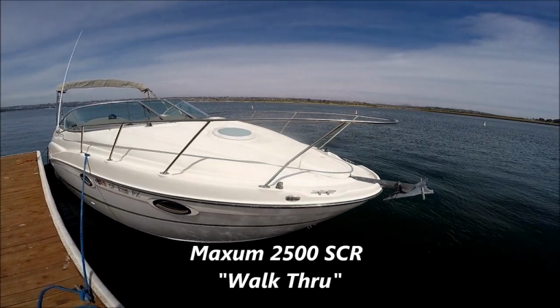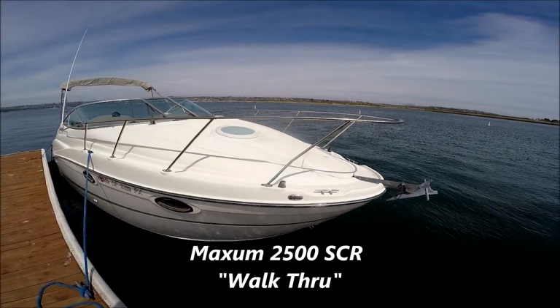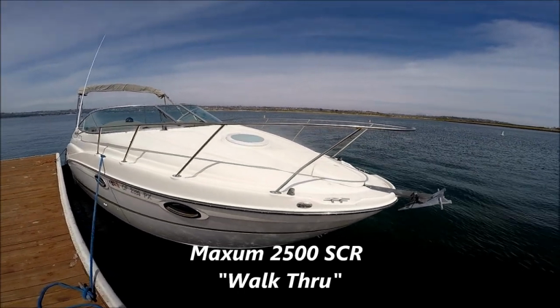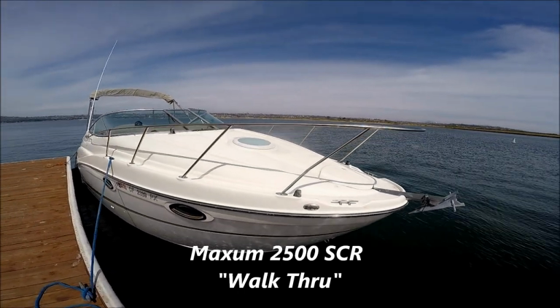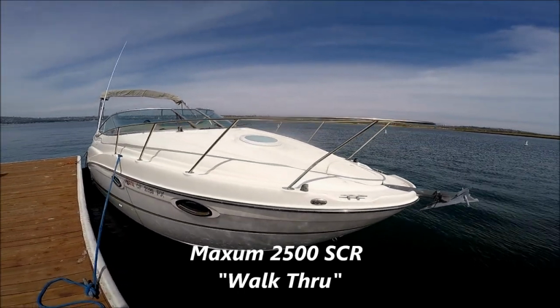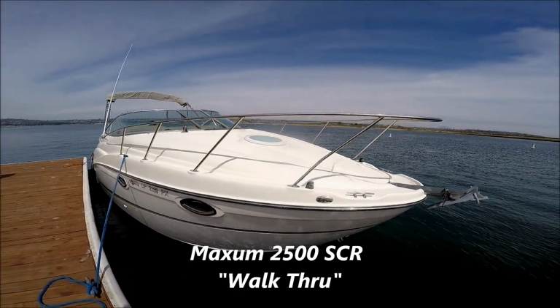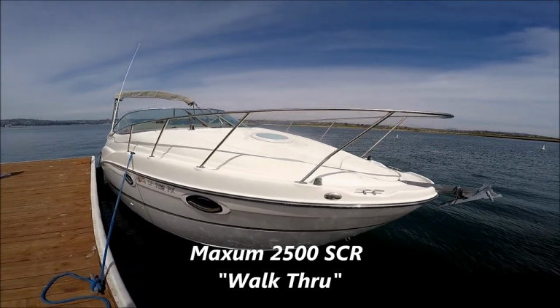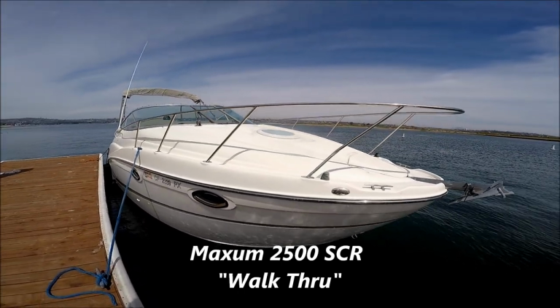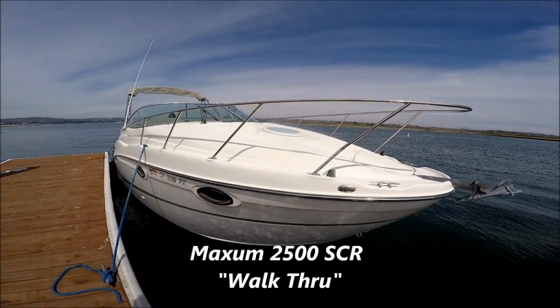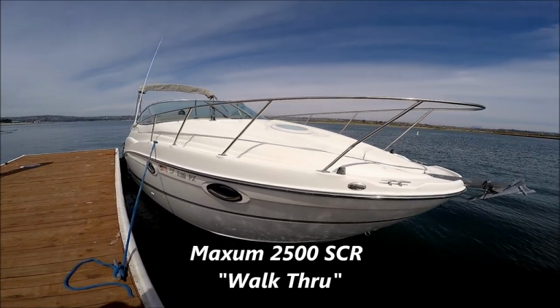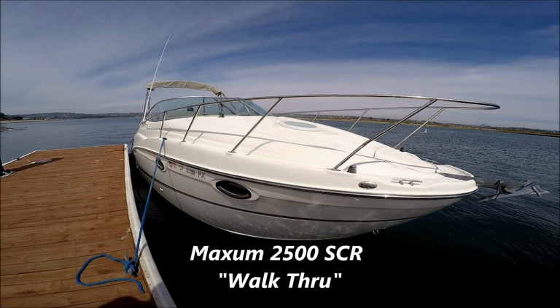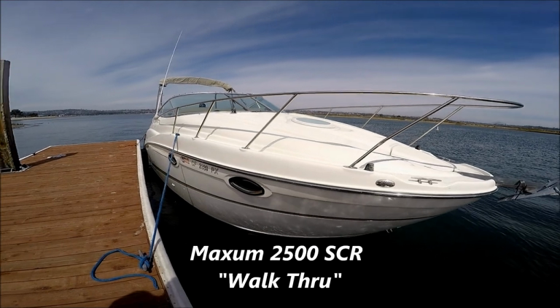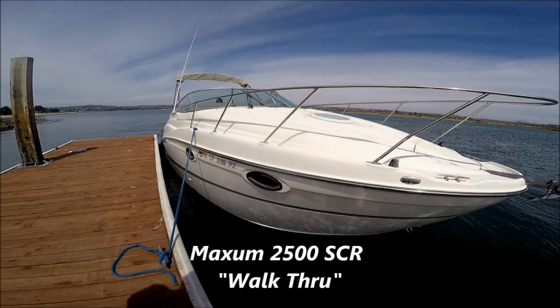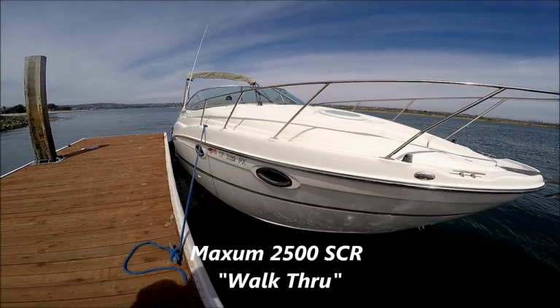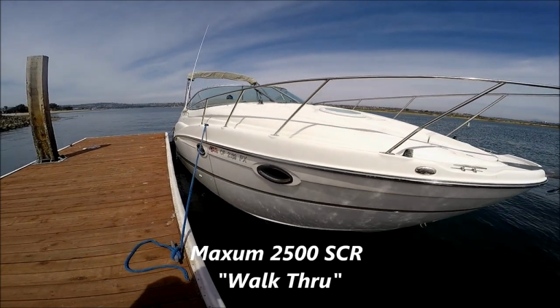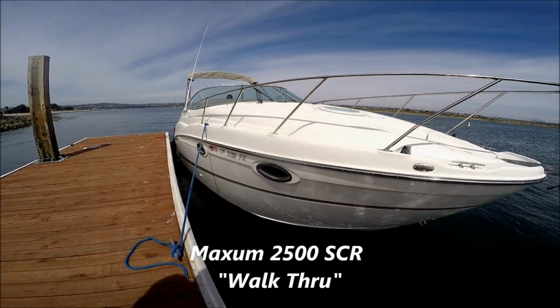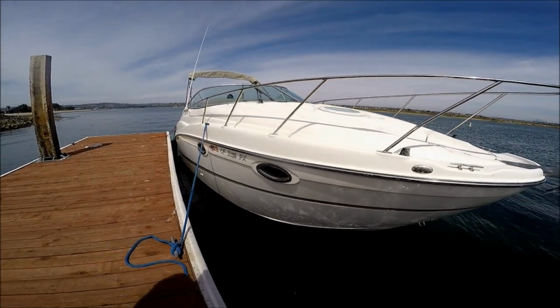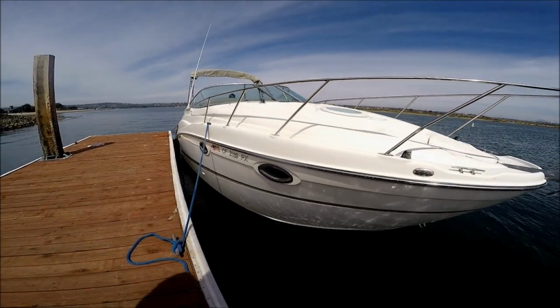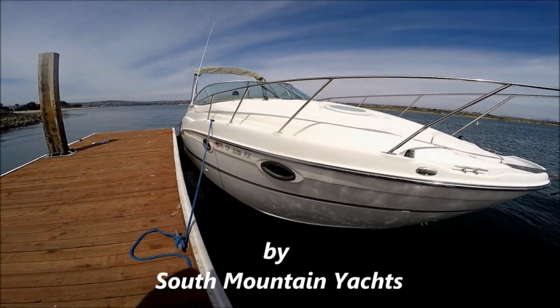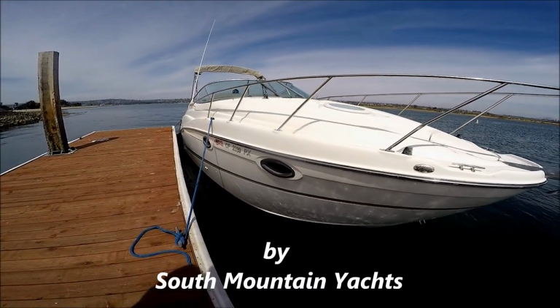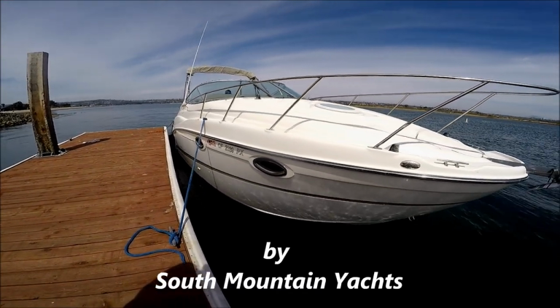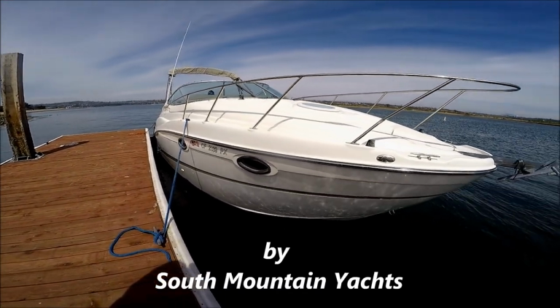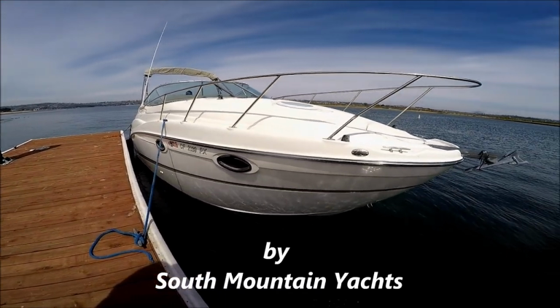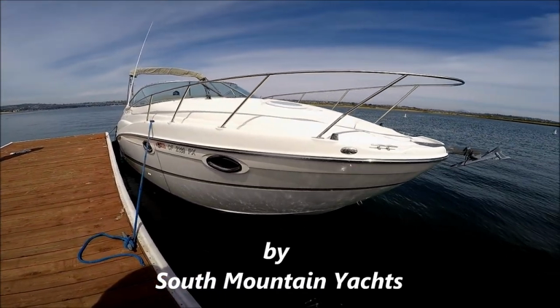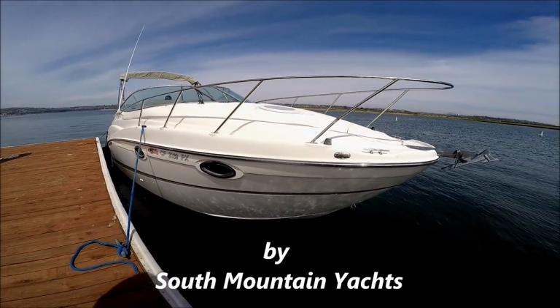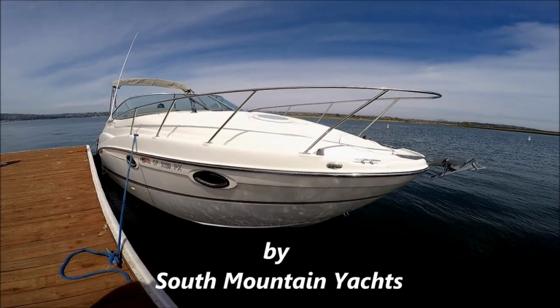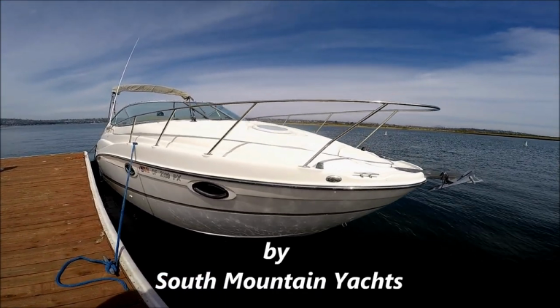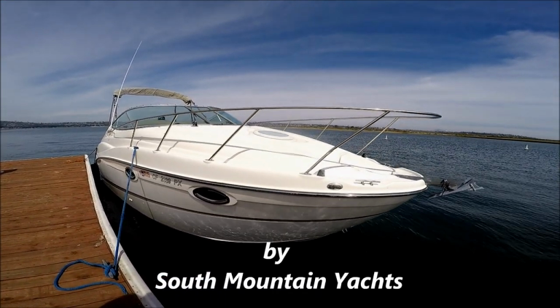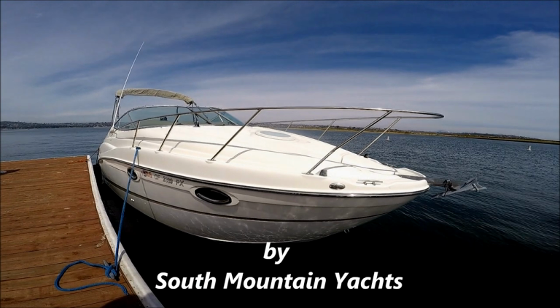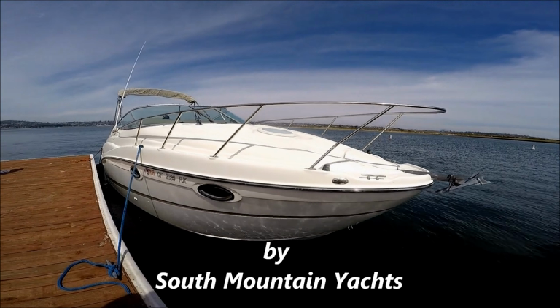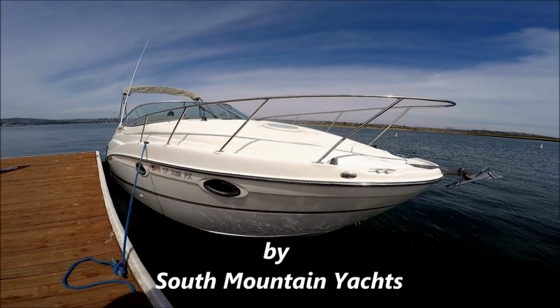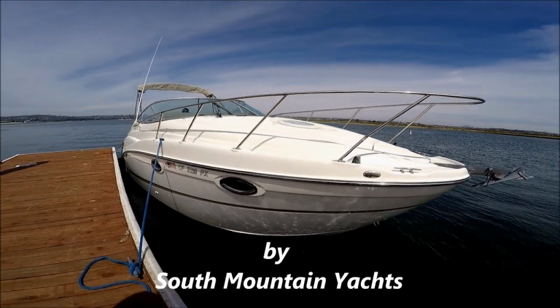Here we are, we're going to do a quick walkthrough tour on this 2500 SCR Maxim Cruiser sitting here in Mission Bay in San Diego.